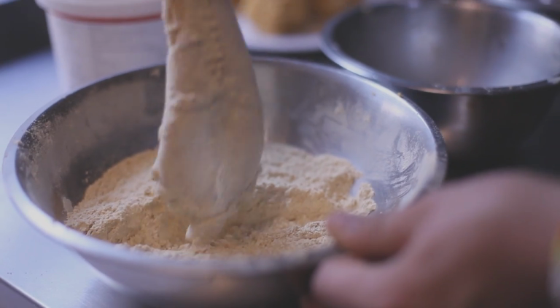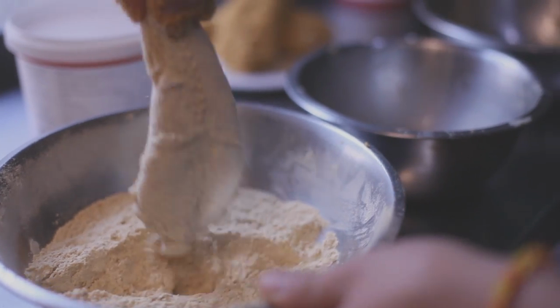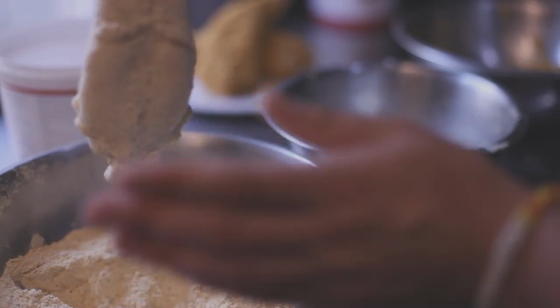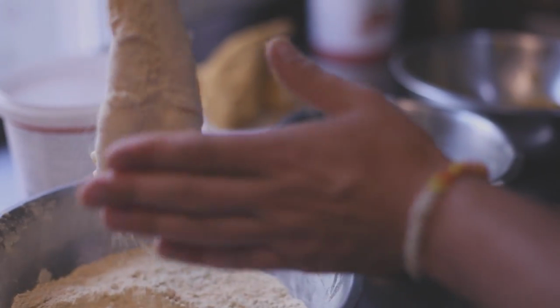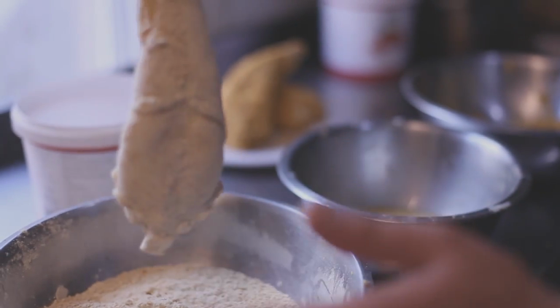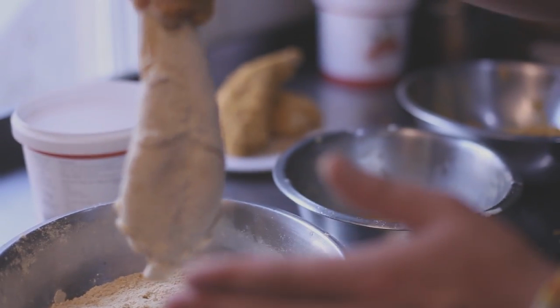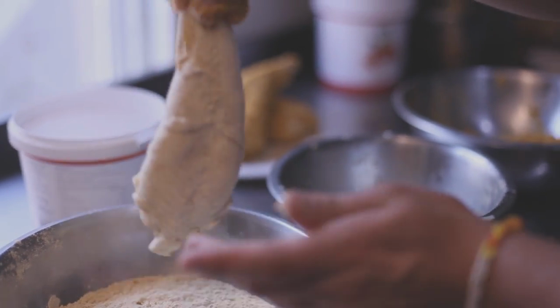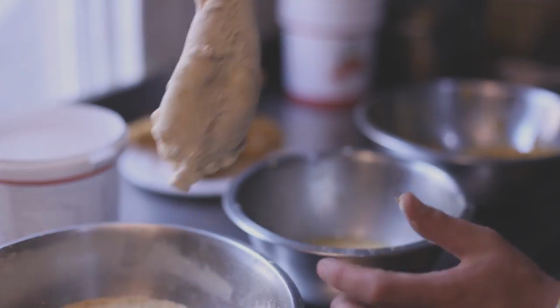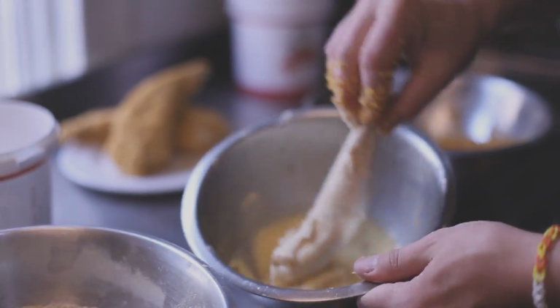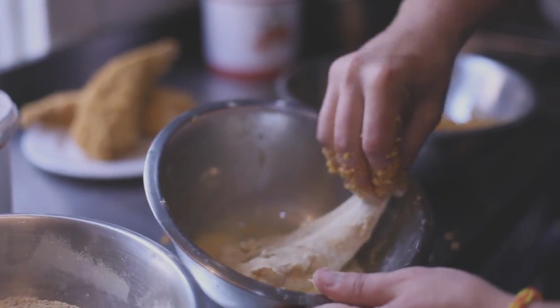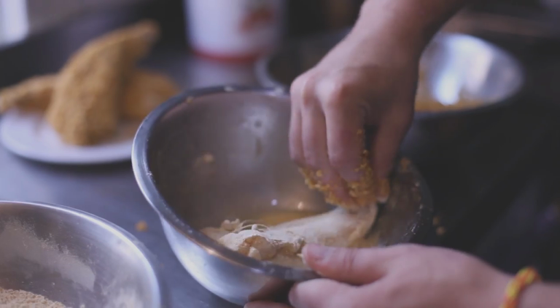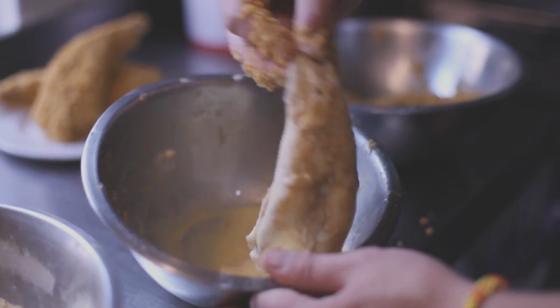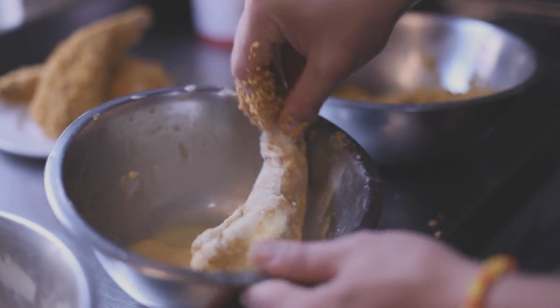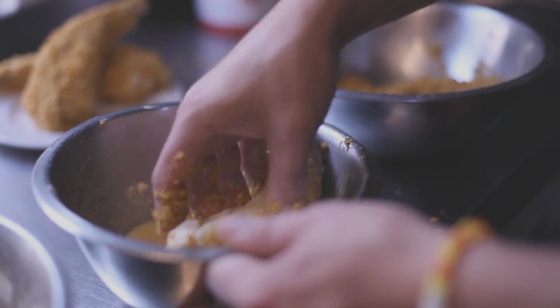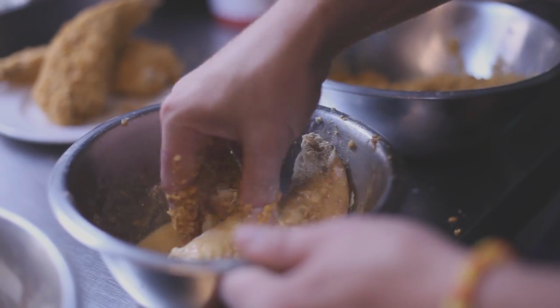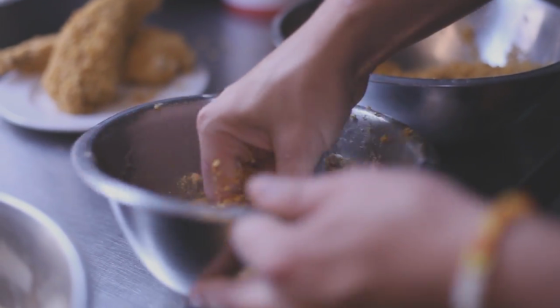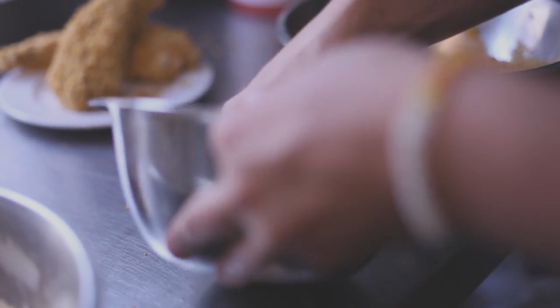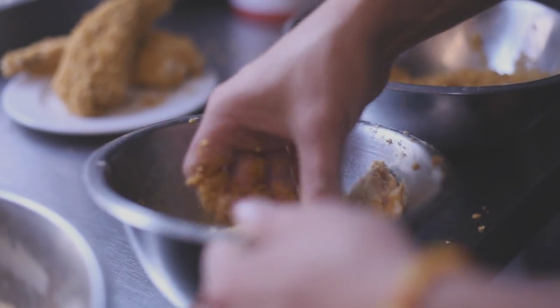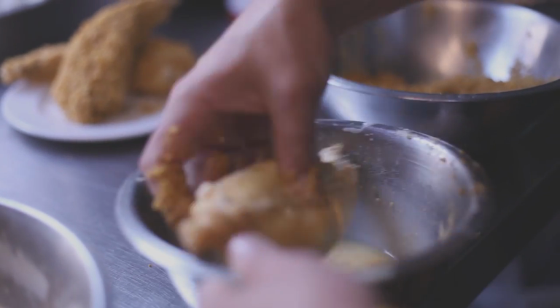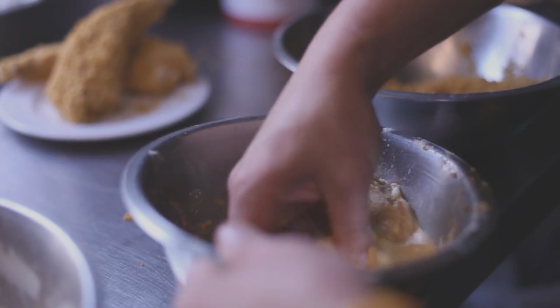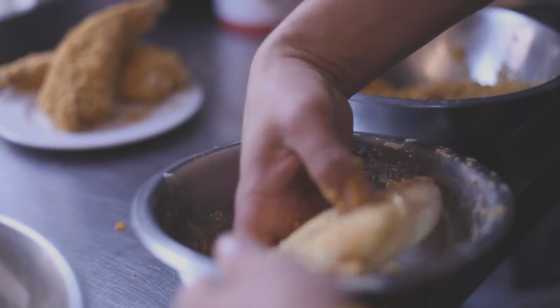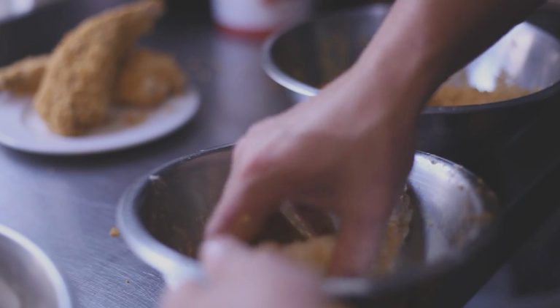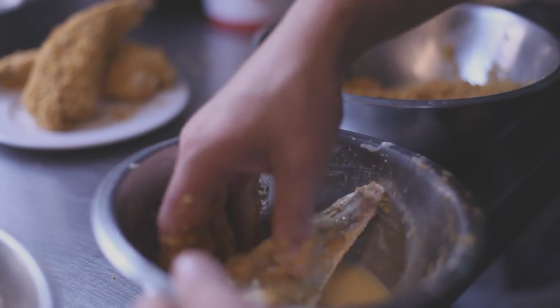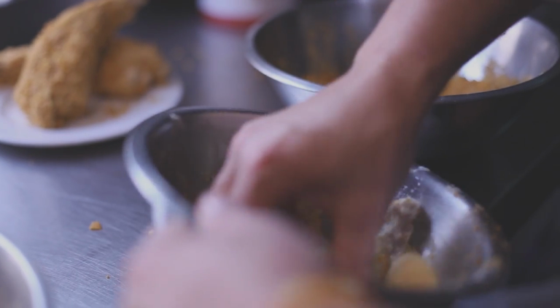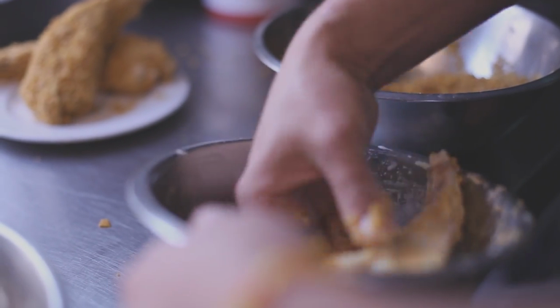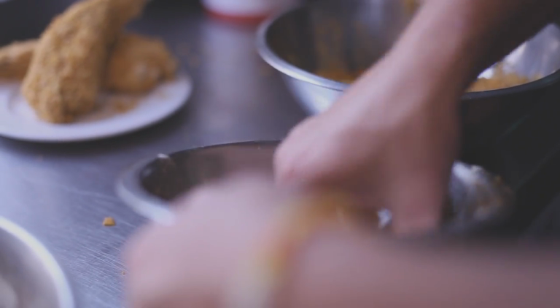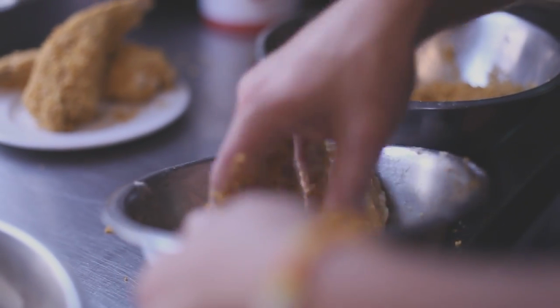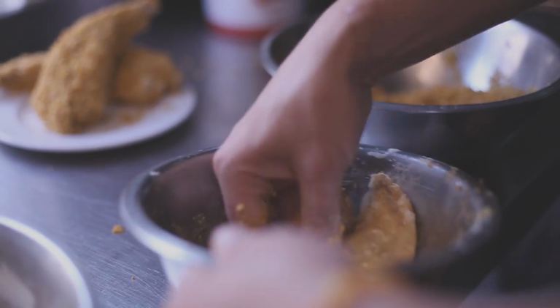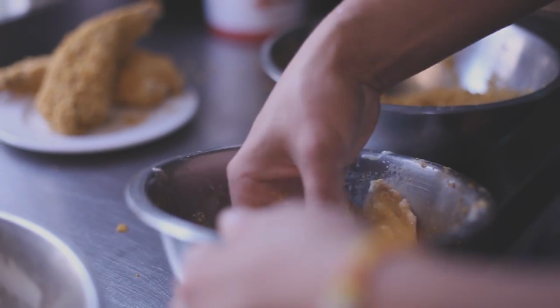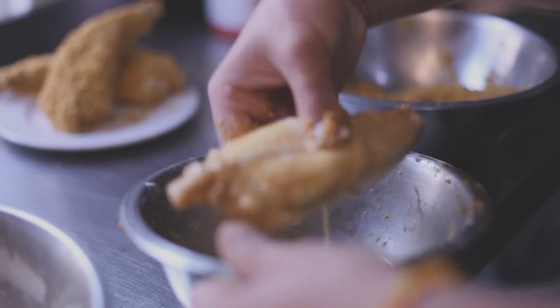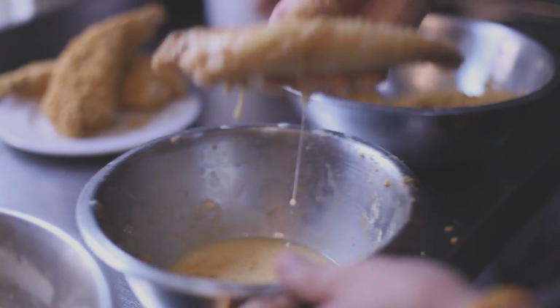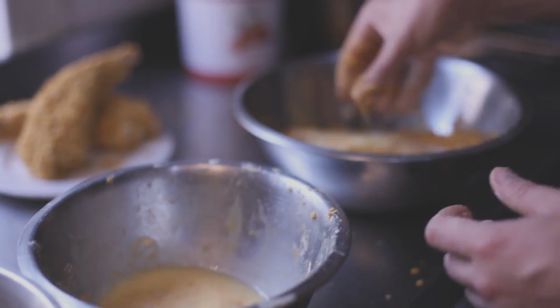You want to get a nice coating — knock off any excess flour — then into the egg yolk mixture for a nice coating of egg, and then into the cornflakes.